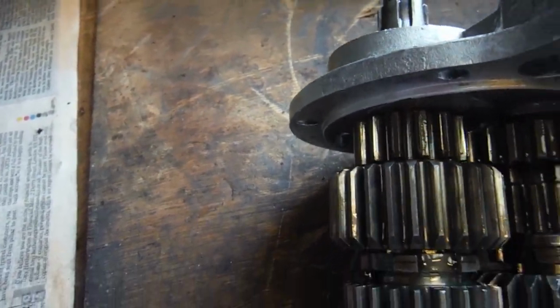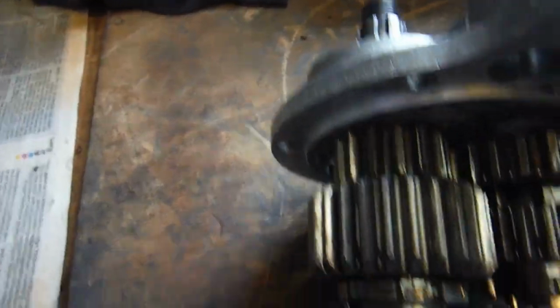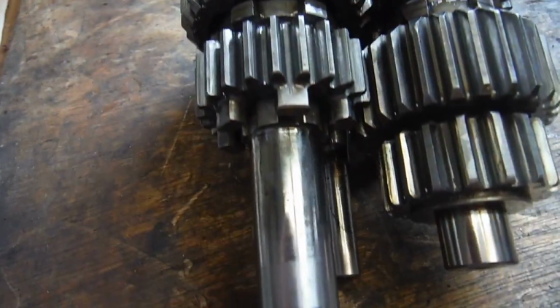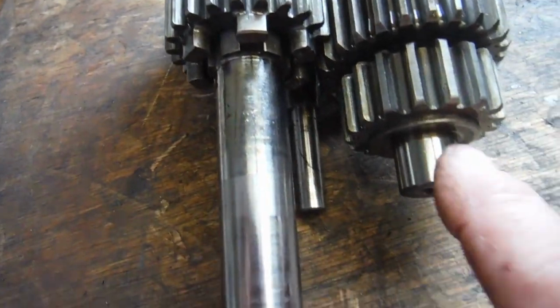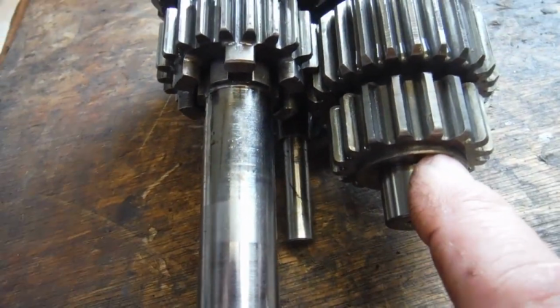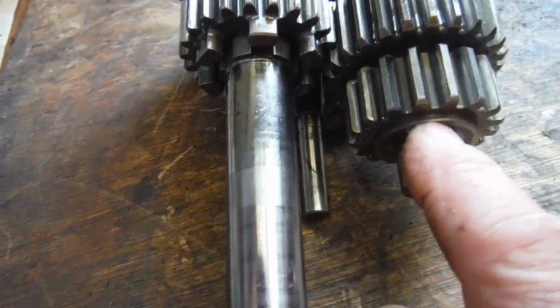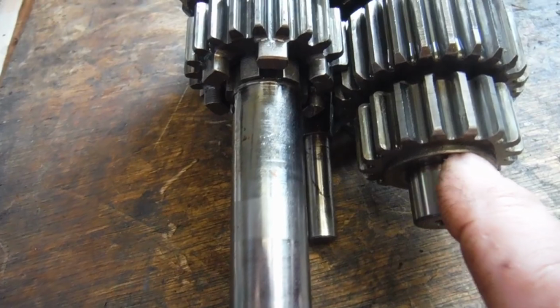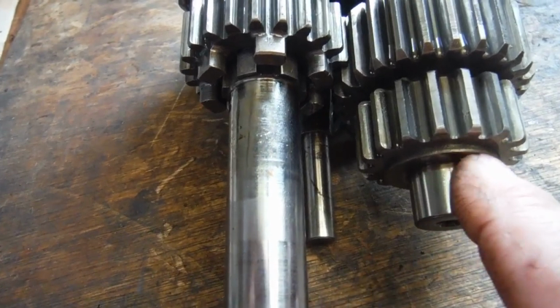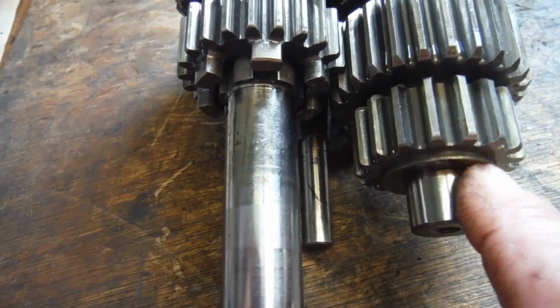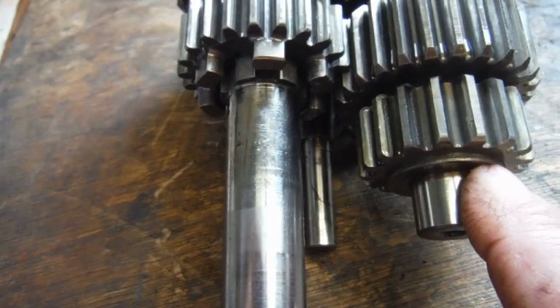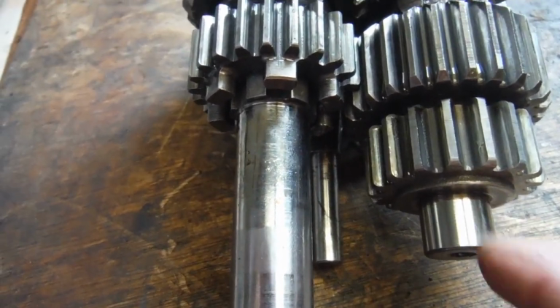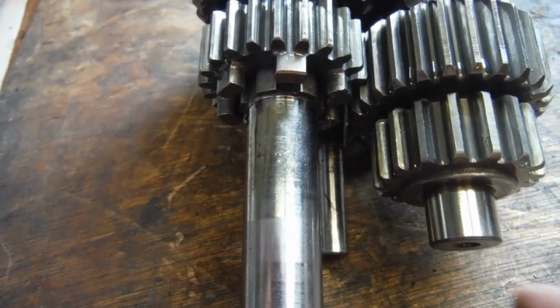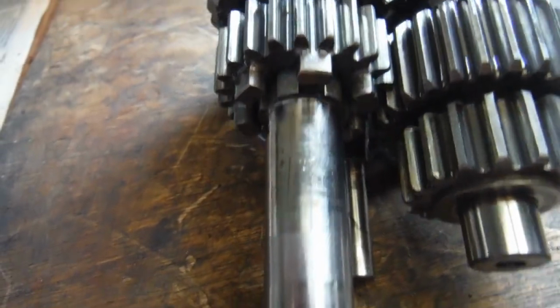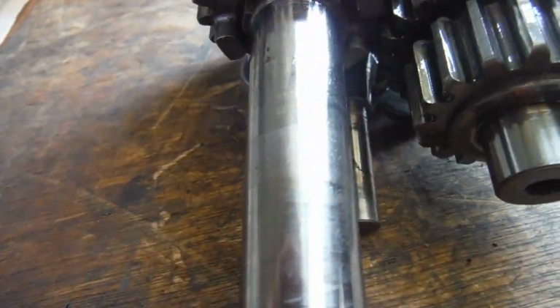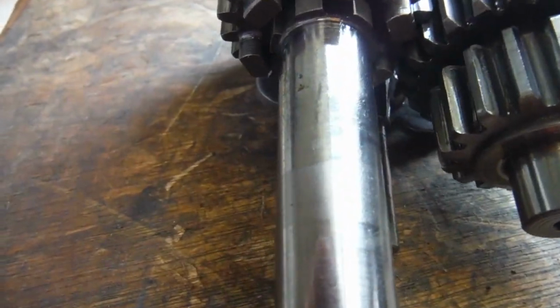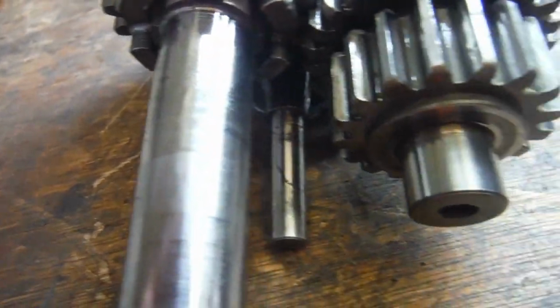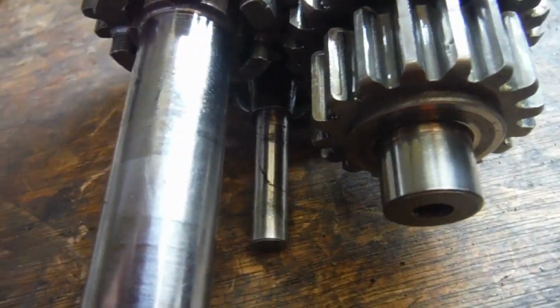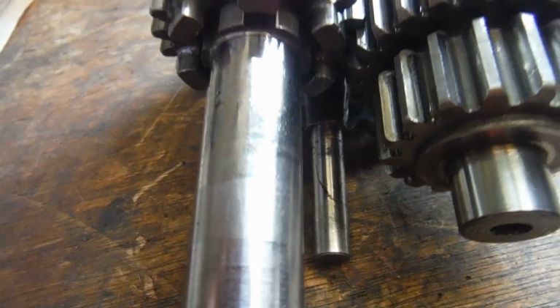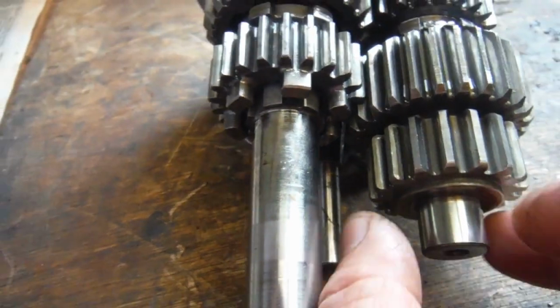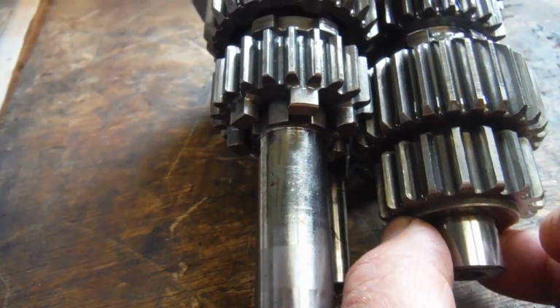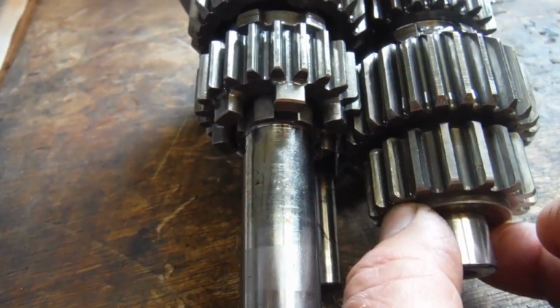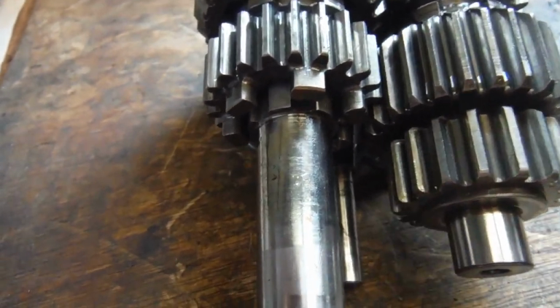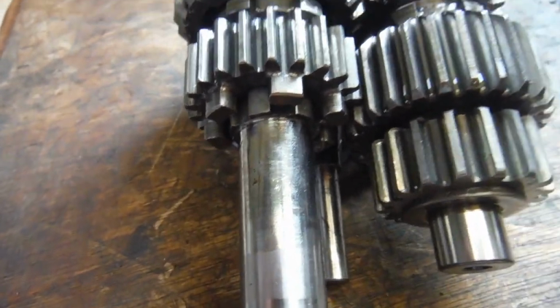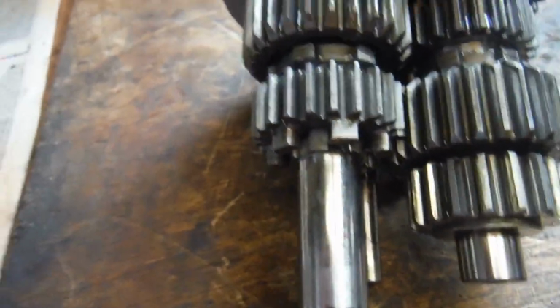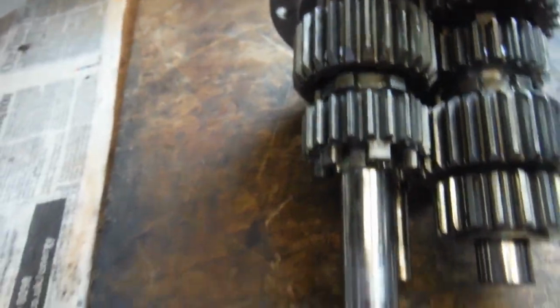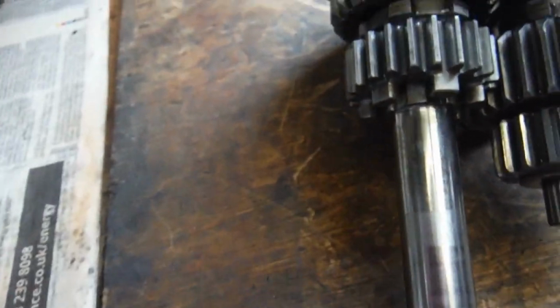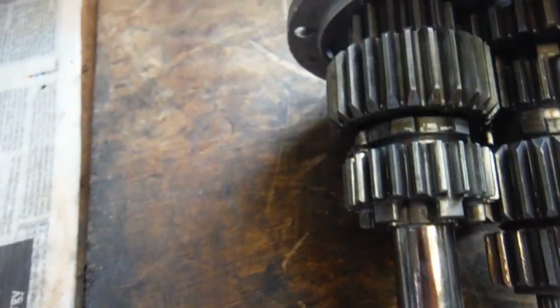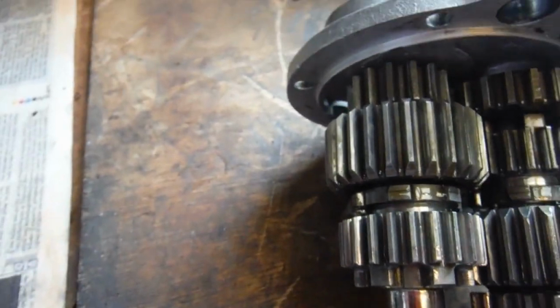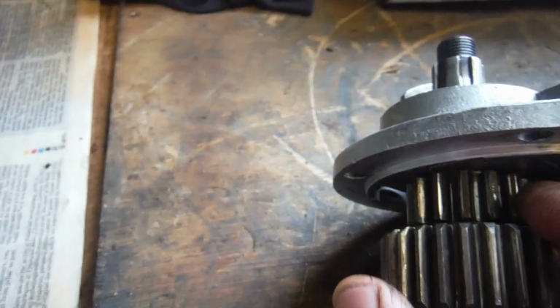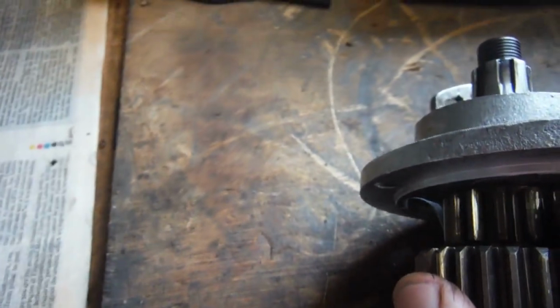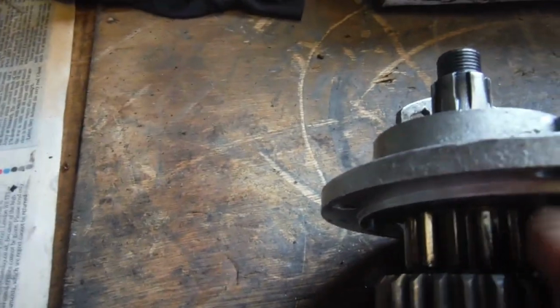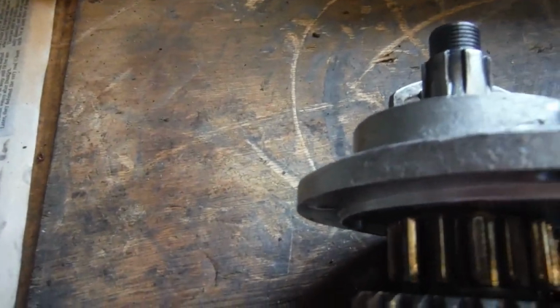It turns out there's a thrust washer missing off the lay shaft where it fits into the engine casing, into the needle roller bearing. So we've got to source one of those.